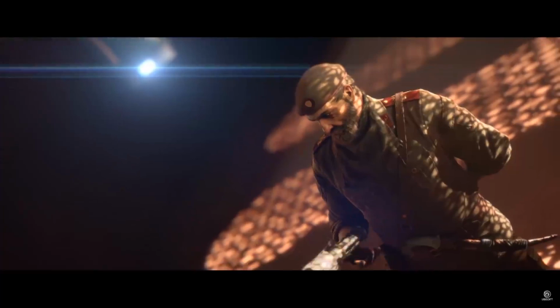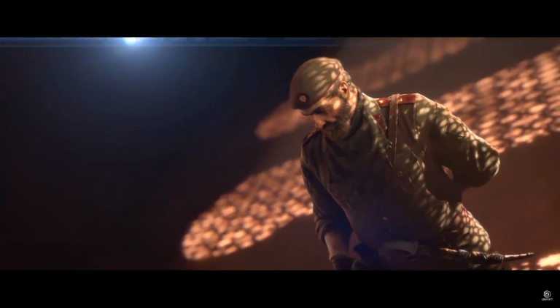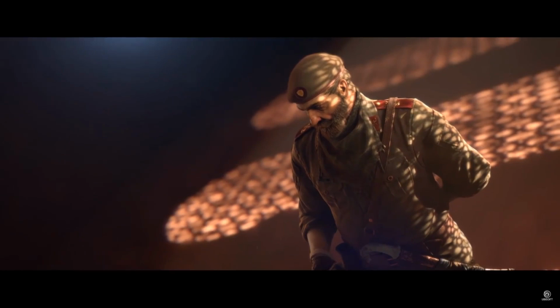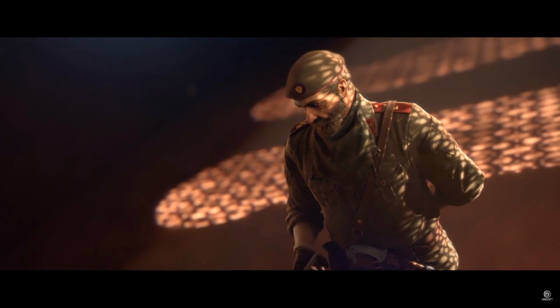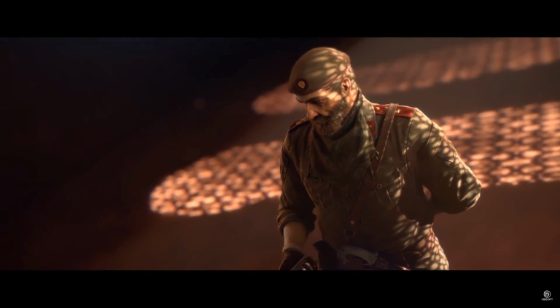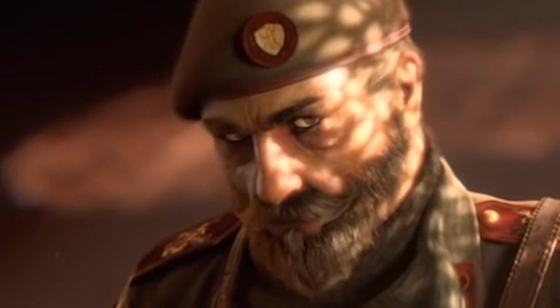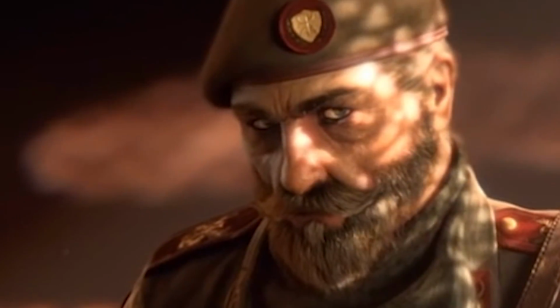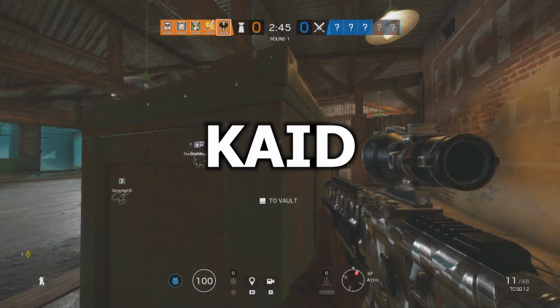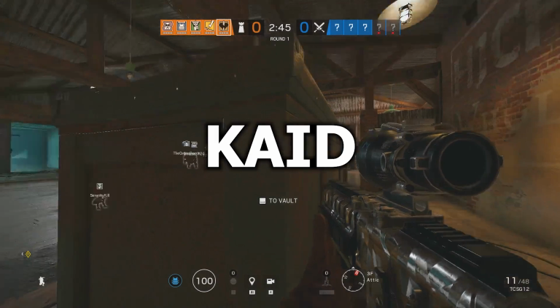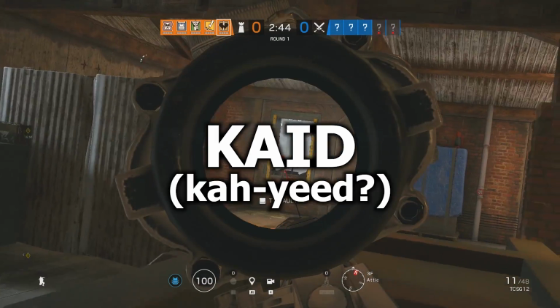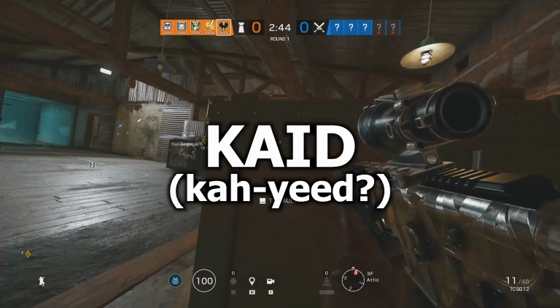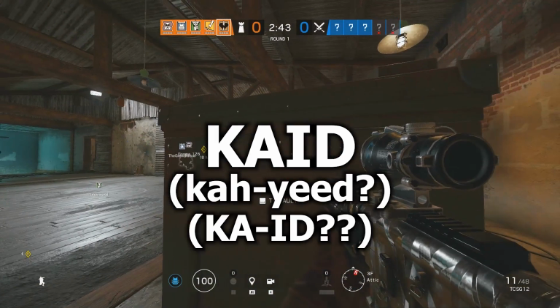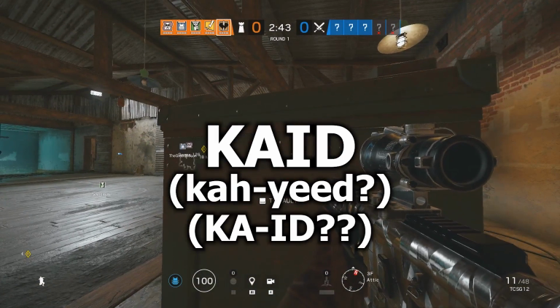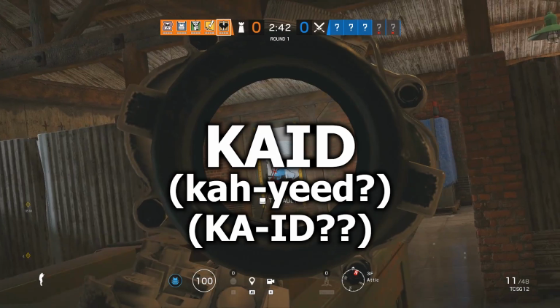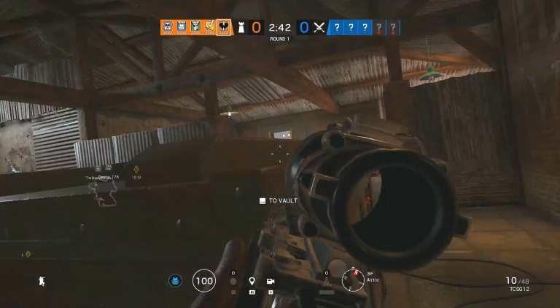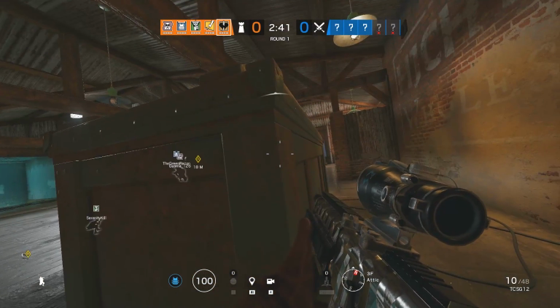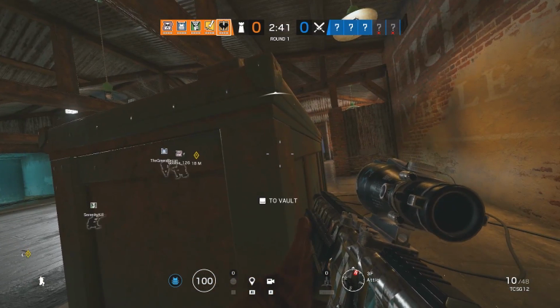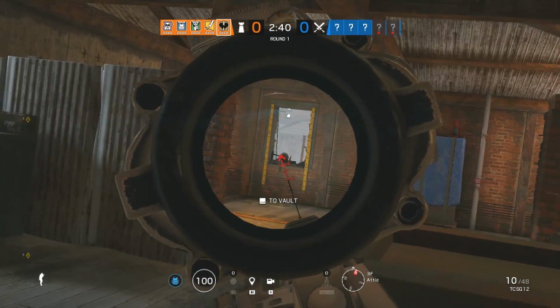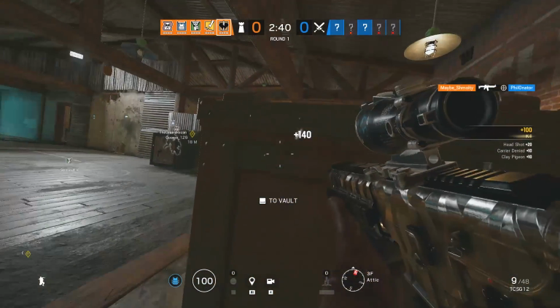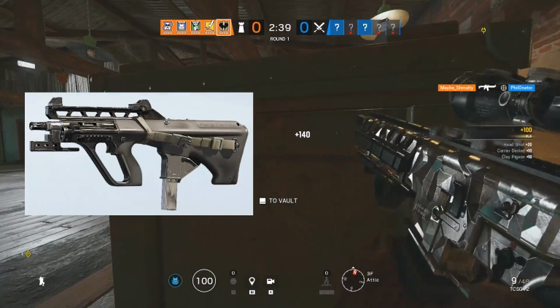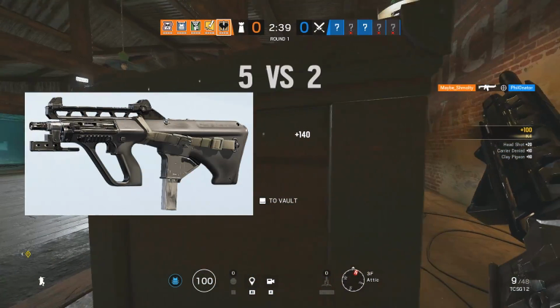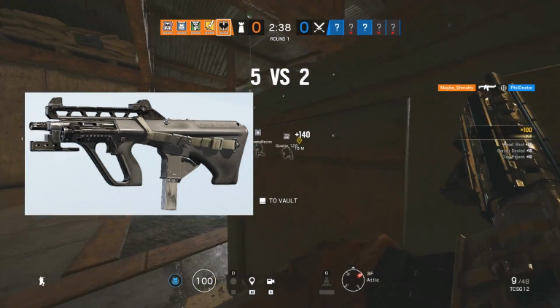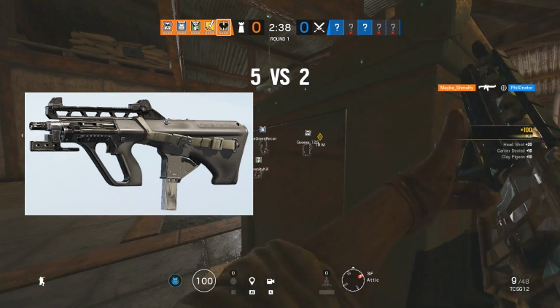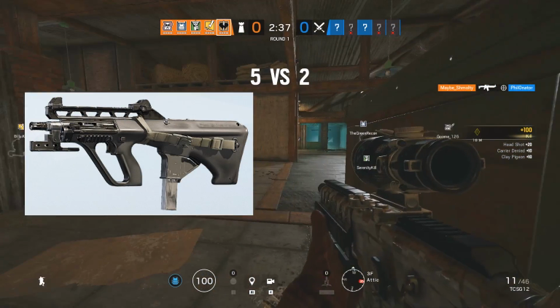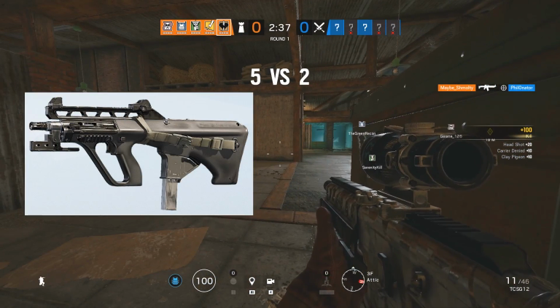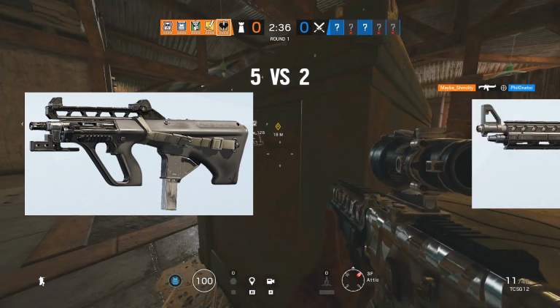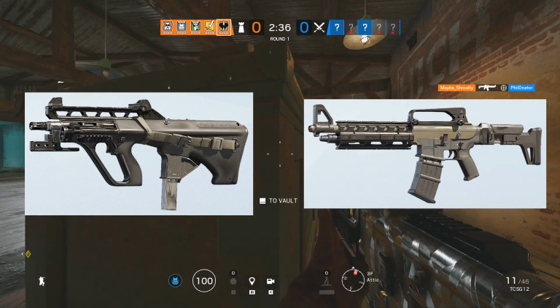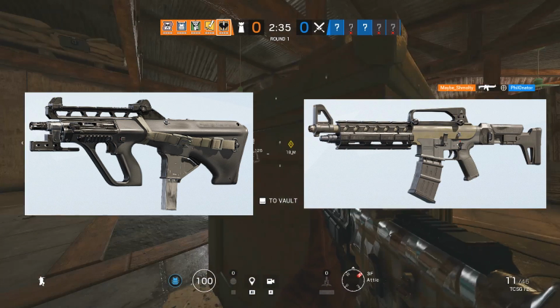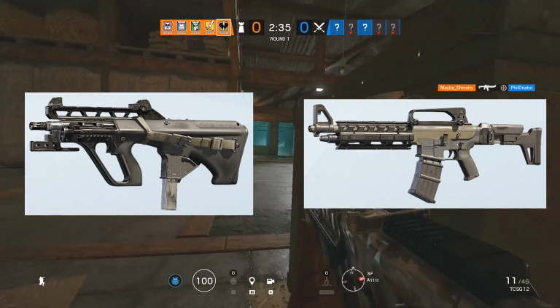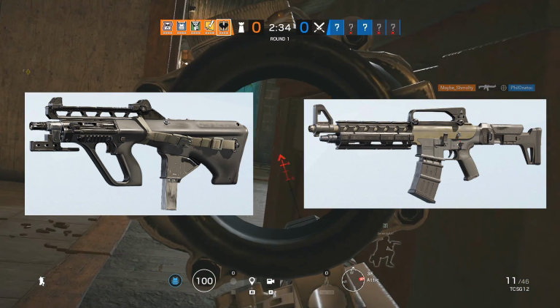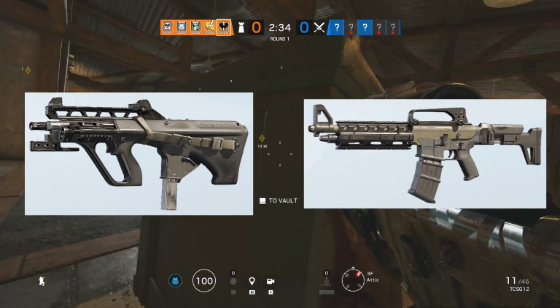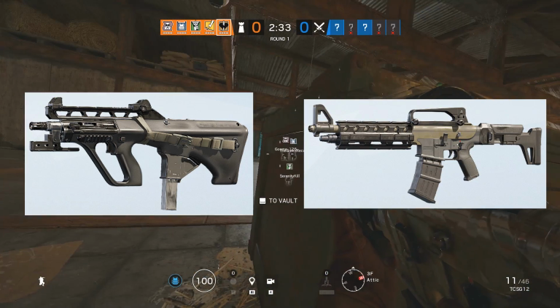Now onto the man with the mustache, also known as Fat Bandit — Kaid. Kaid is a 3-armor defender equipped with a choice between the AUG A3 assault rifle without the option of an ACOG, or the TCSG12 slug shotgun that for some reason does have one.